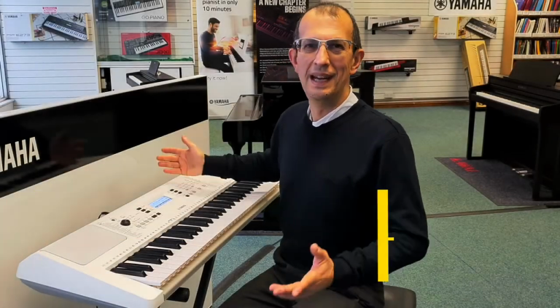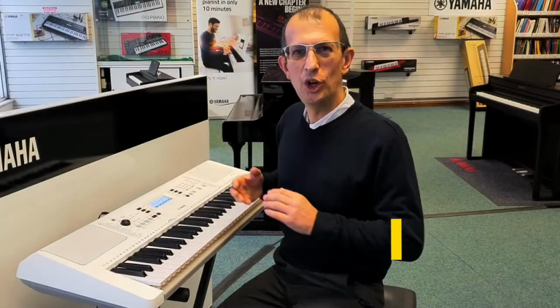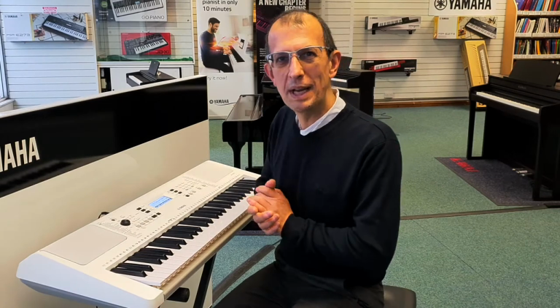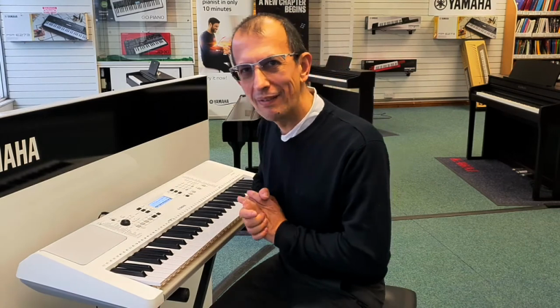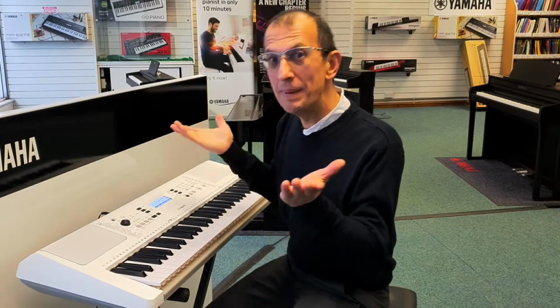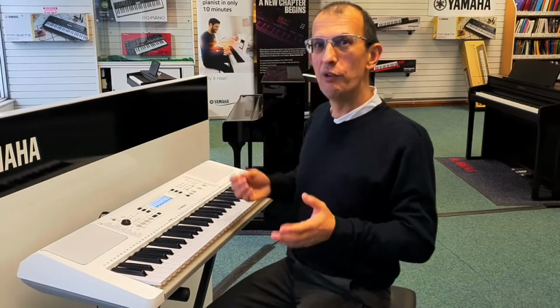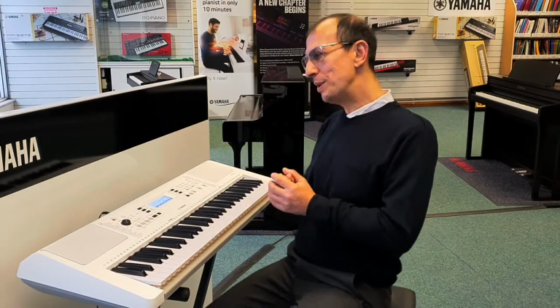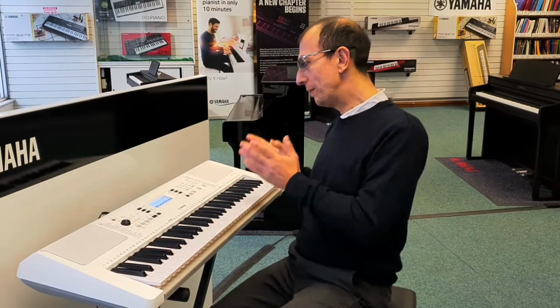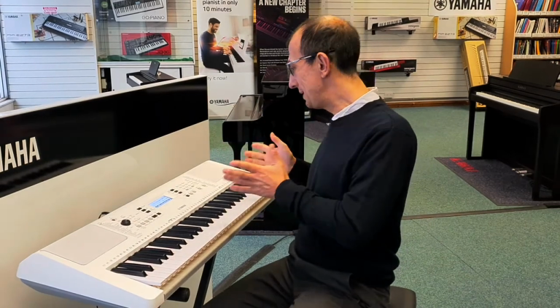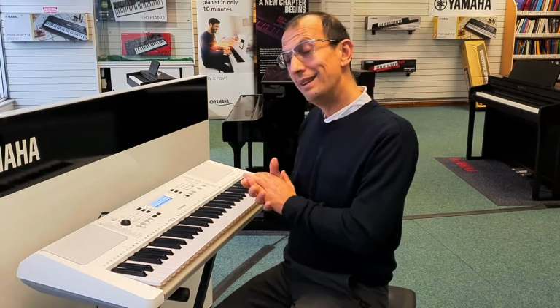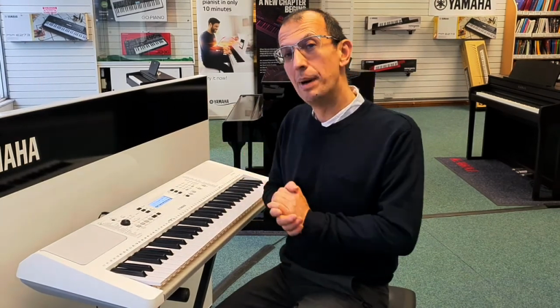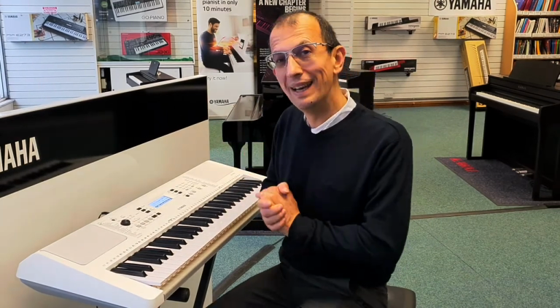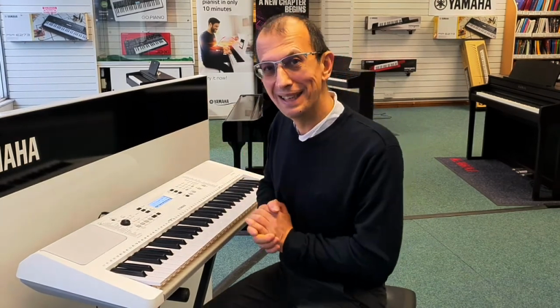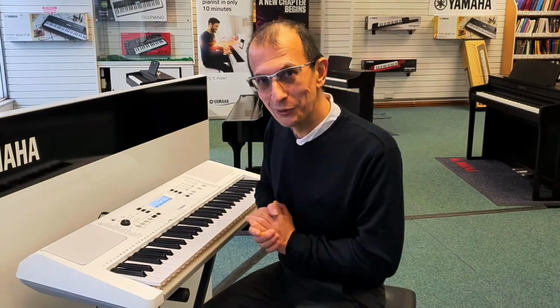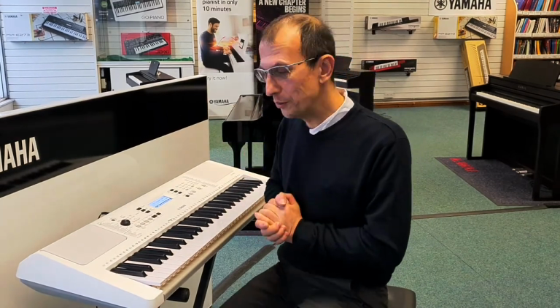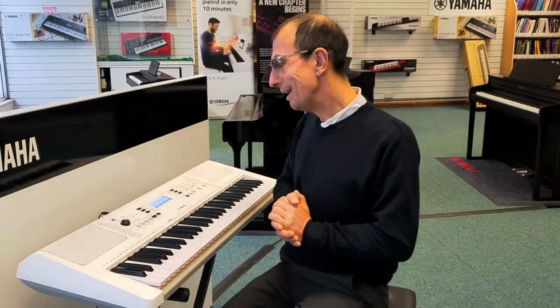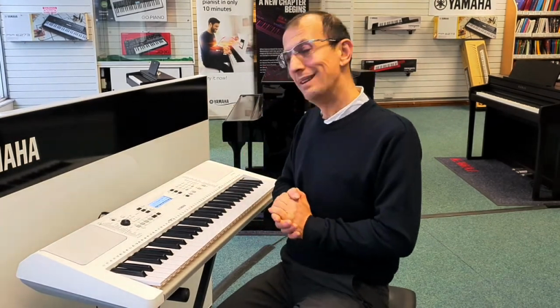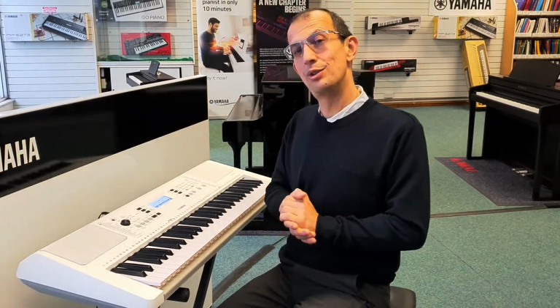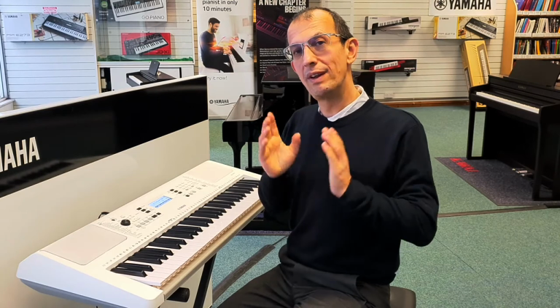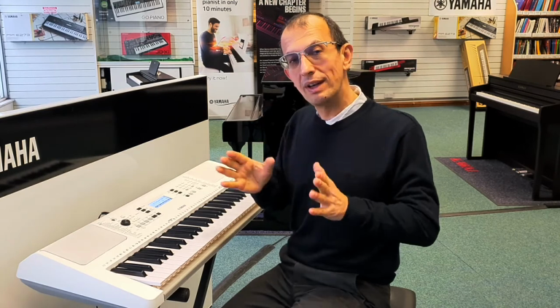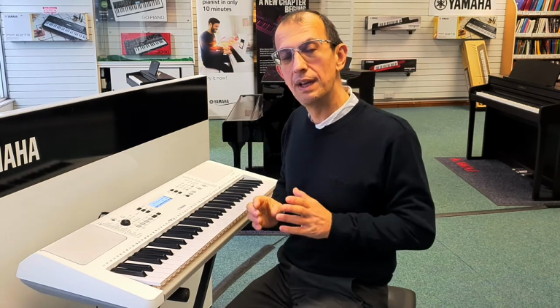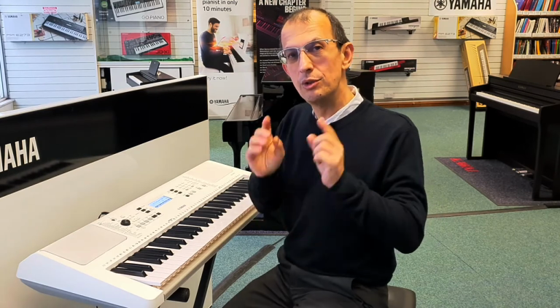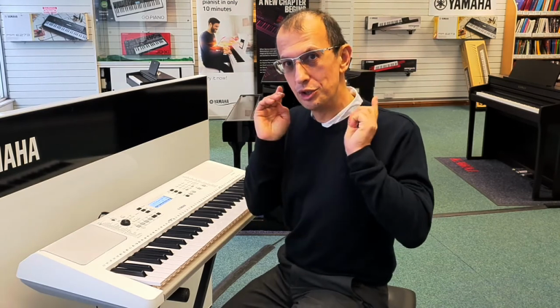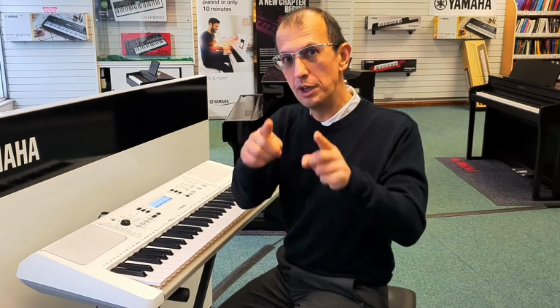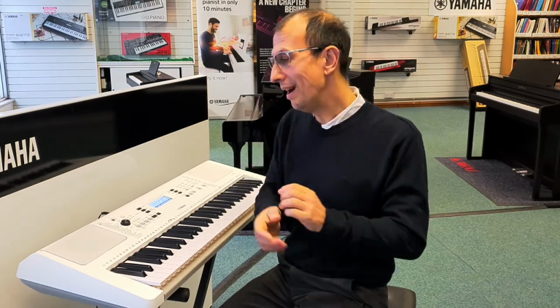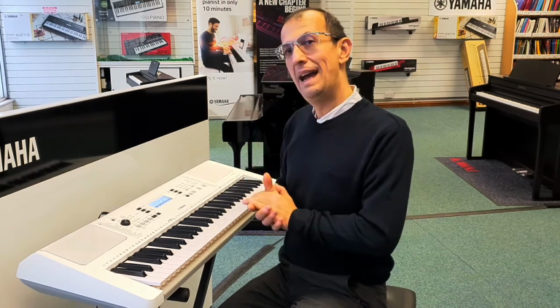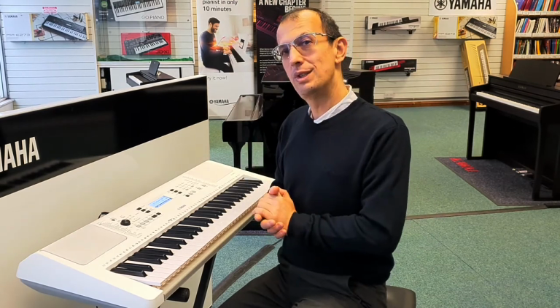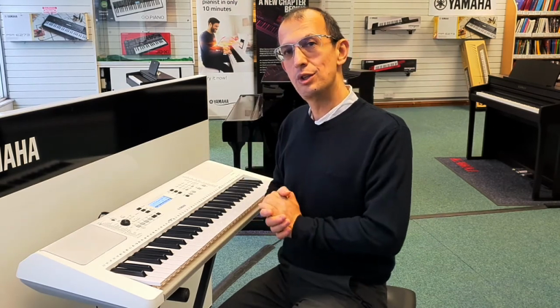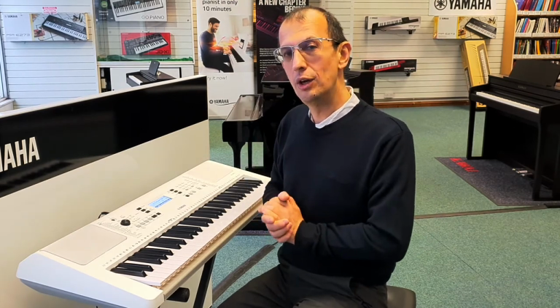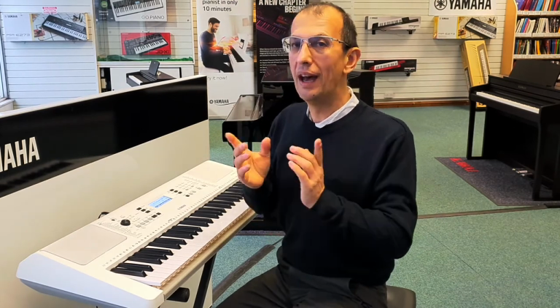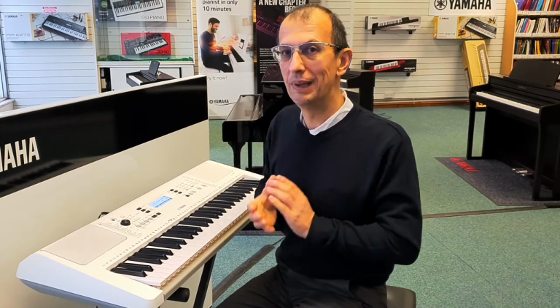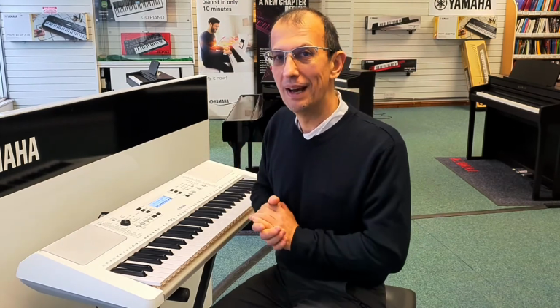Hello, my name is Barry. I'm here at Rimmers Music with the Yamaha EZ300, and this is just a very quick video to show you how to select a song and play it back.